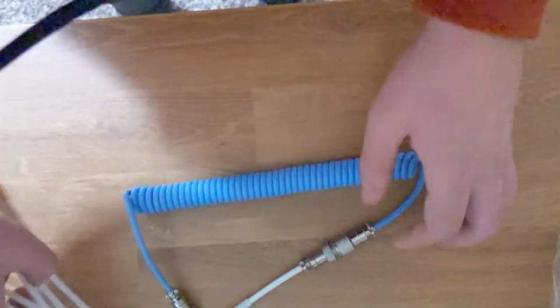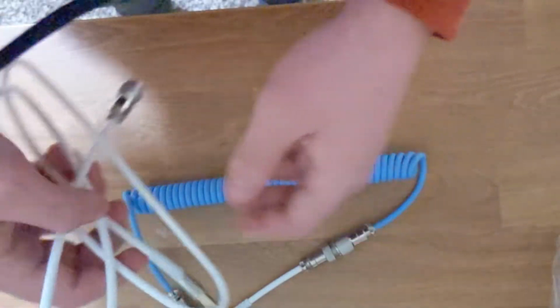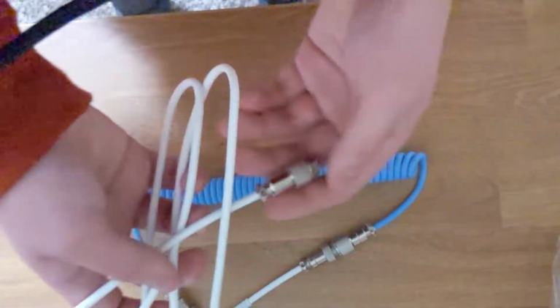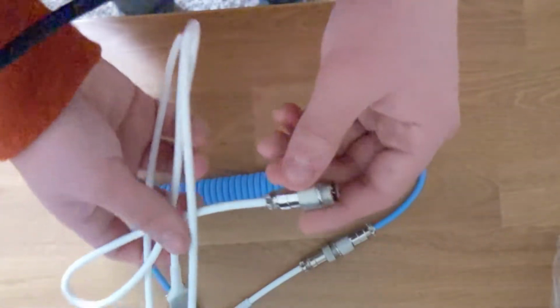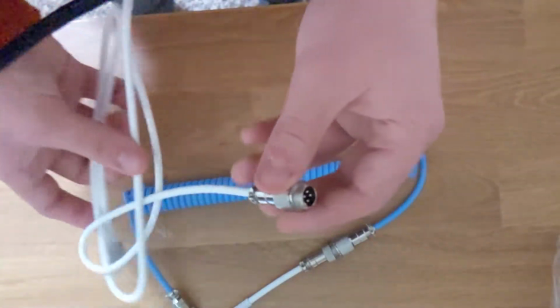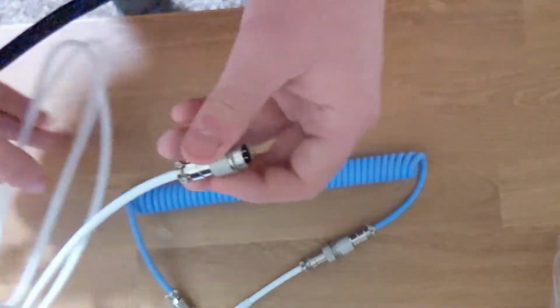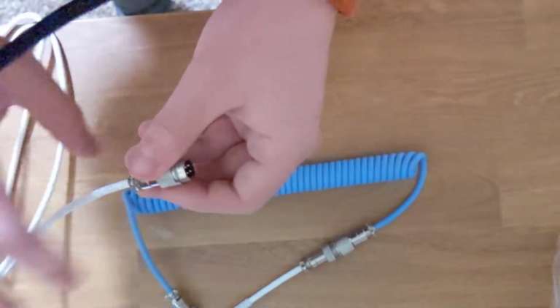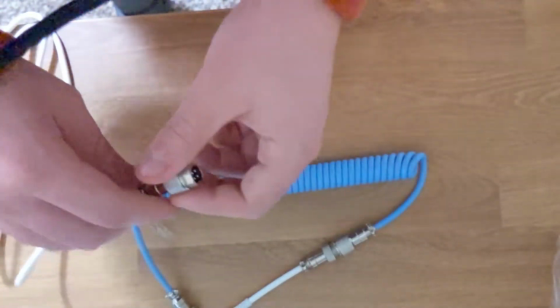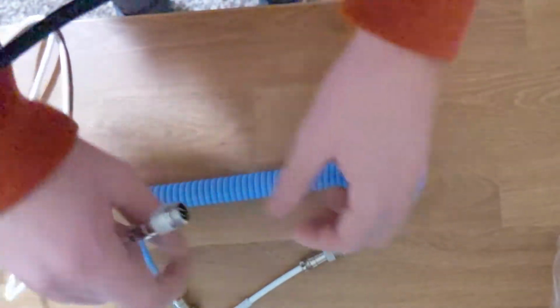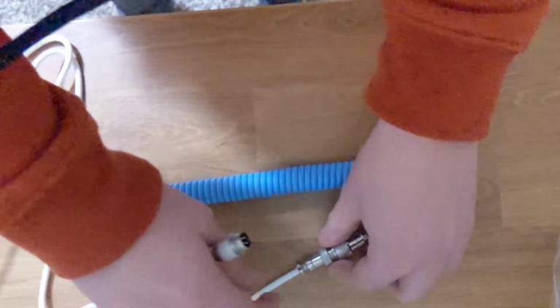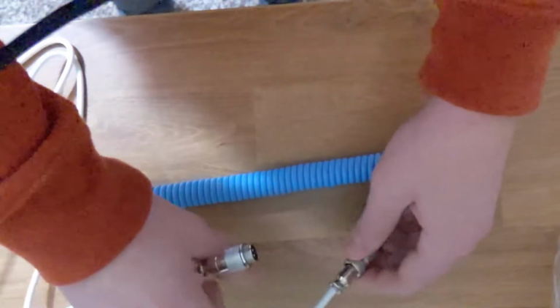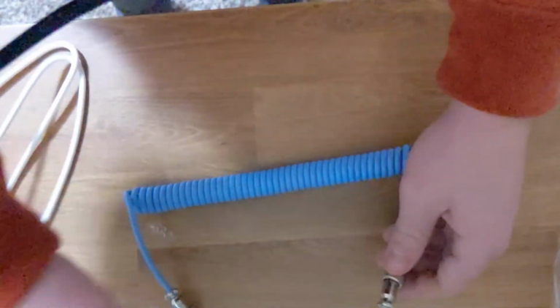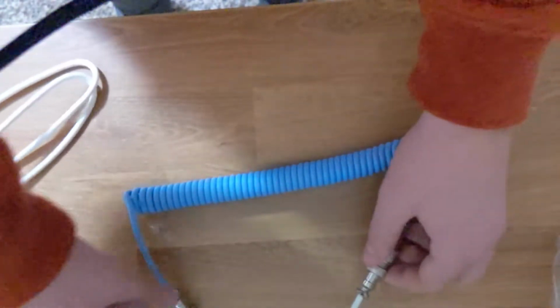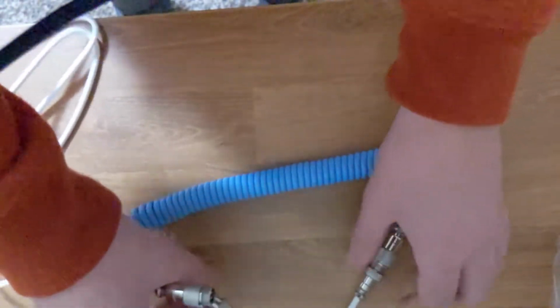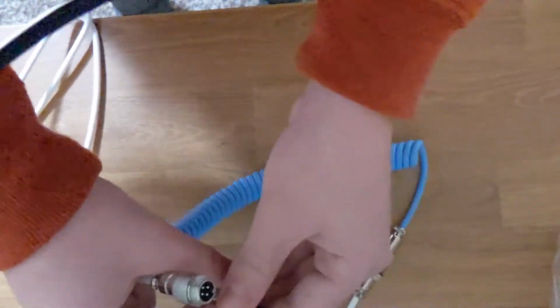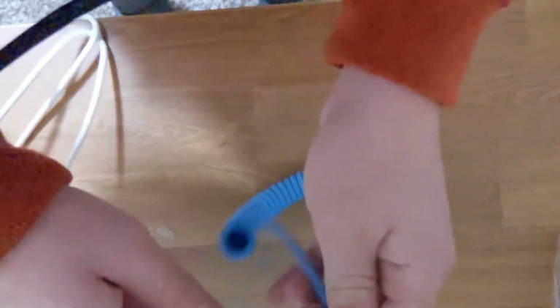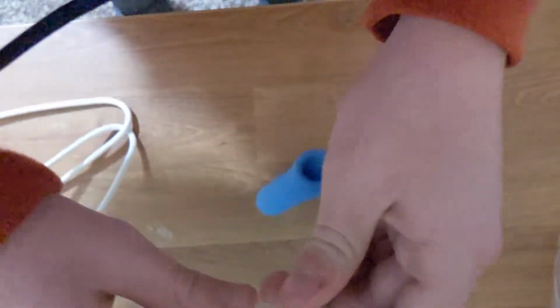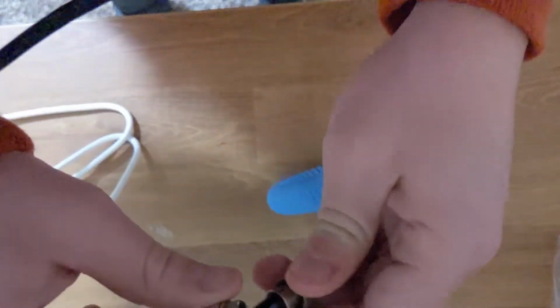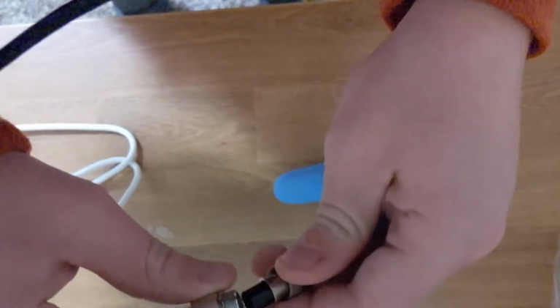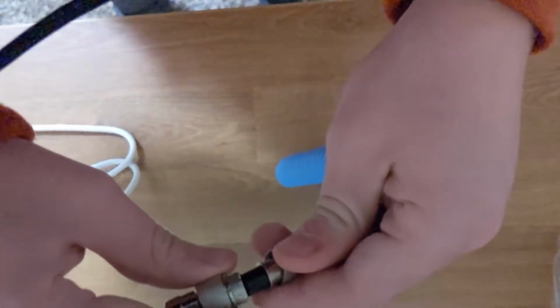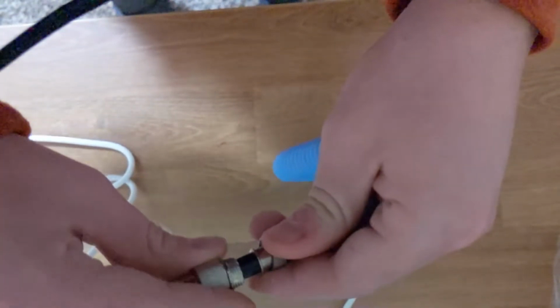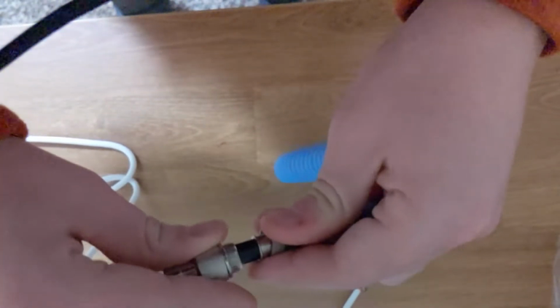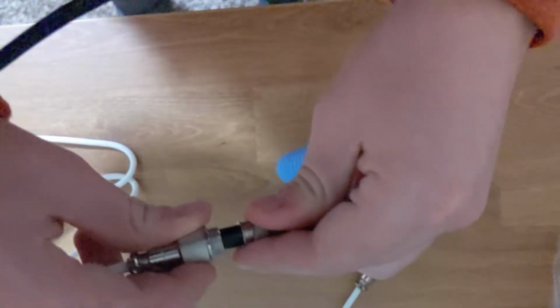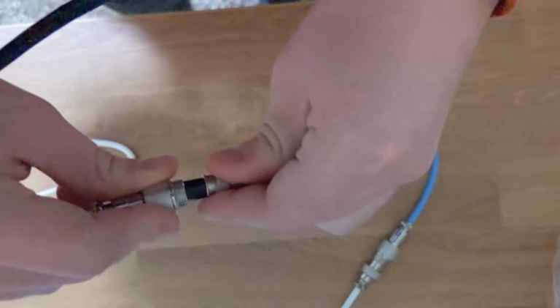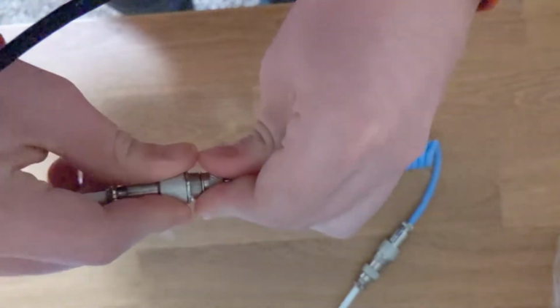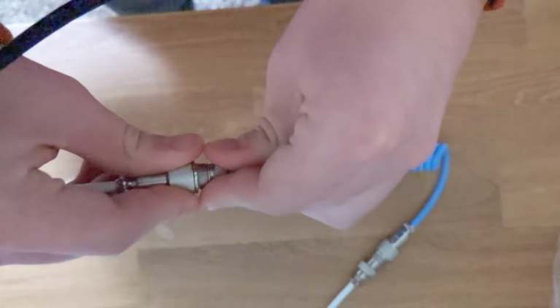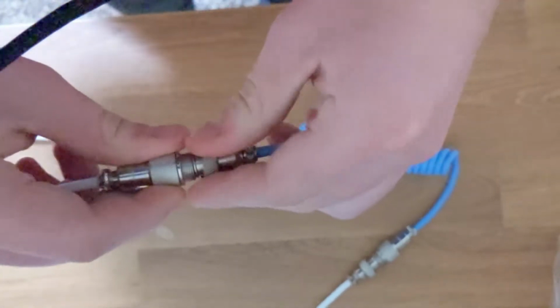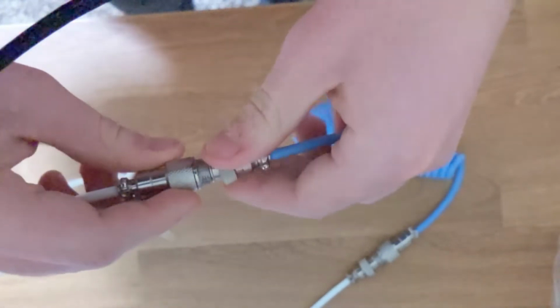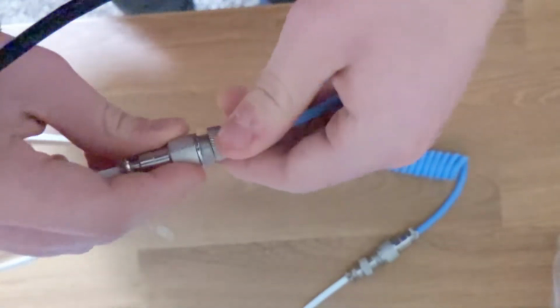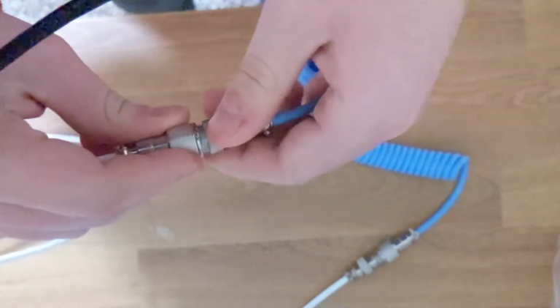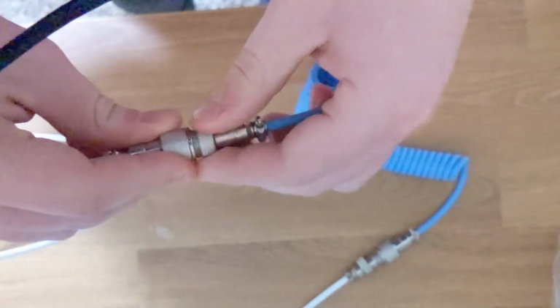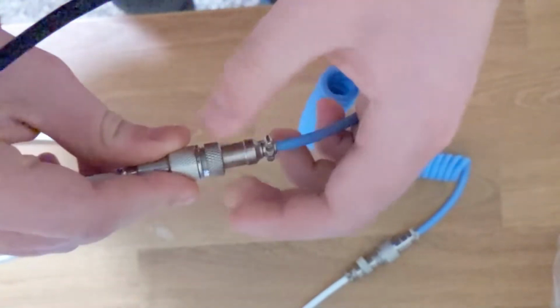To connect the extender to the cable itself, just line up the three prongs inside the connector, line it up, and plug it in. Then there's a little piece that you push down and screw in.